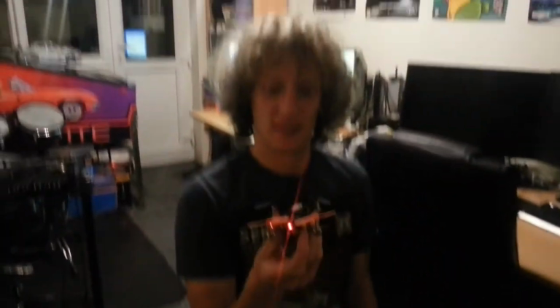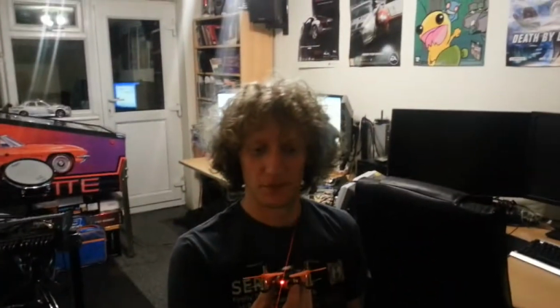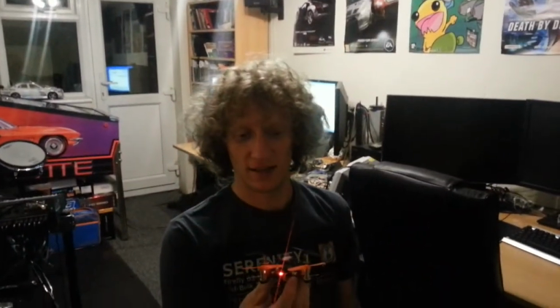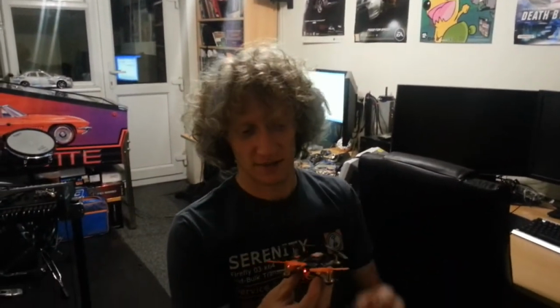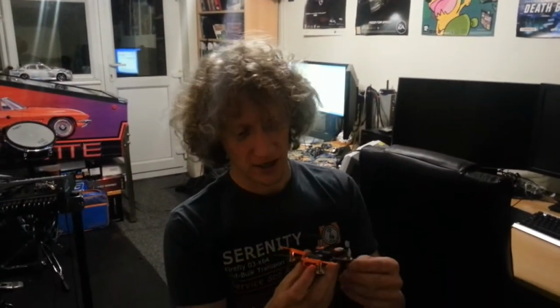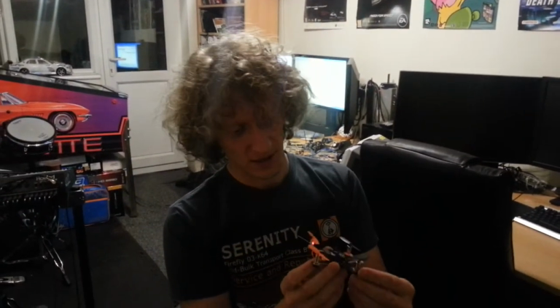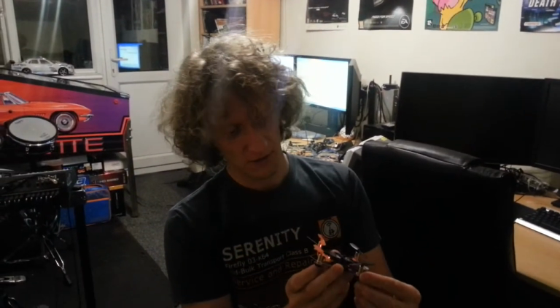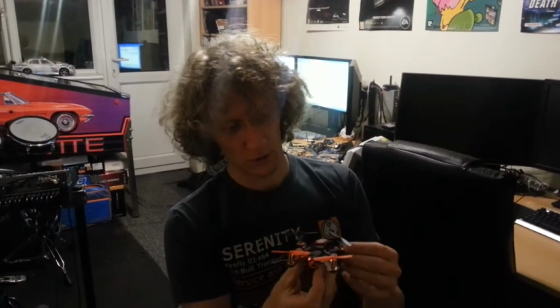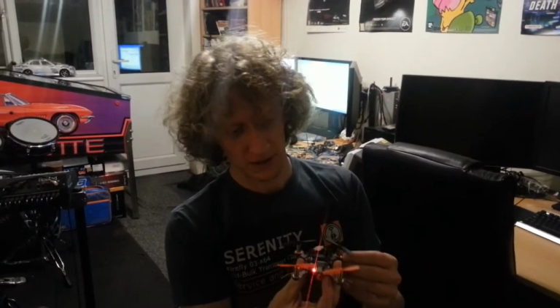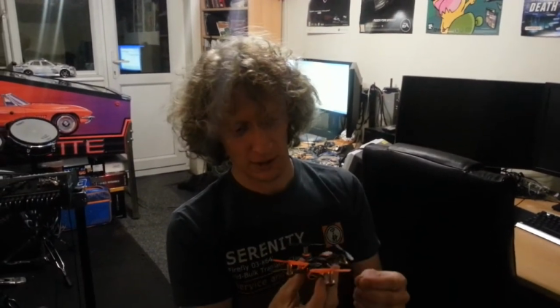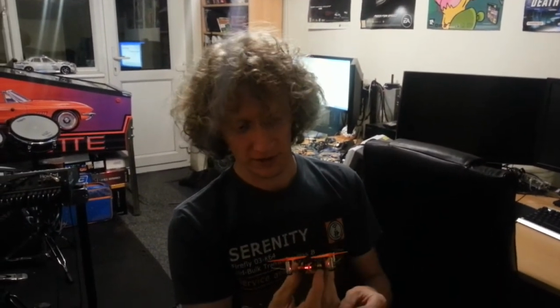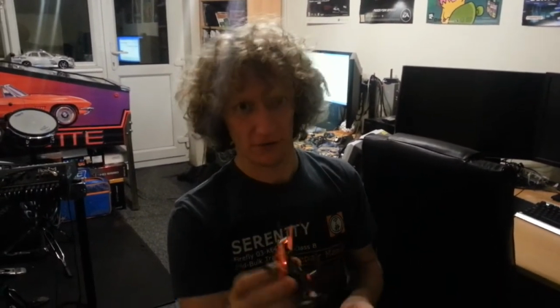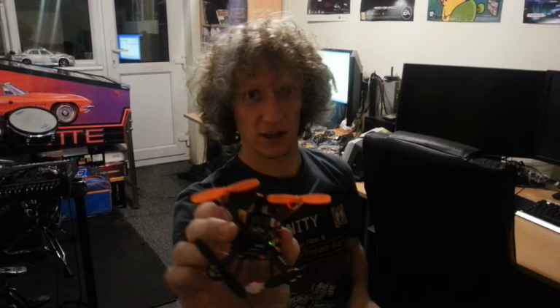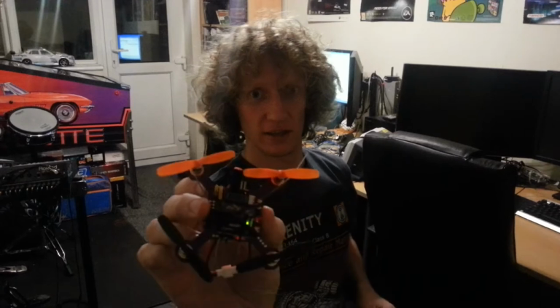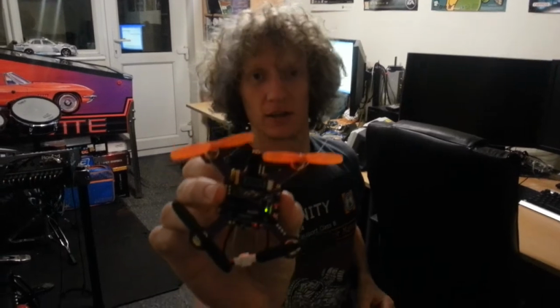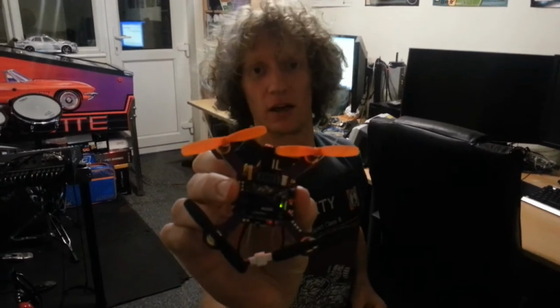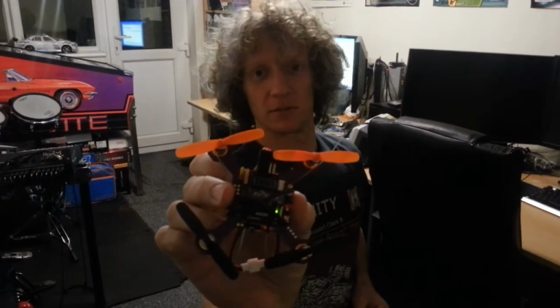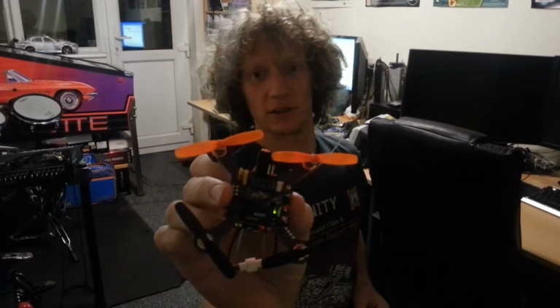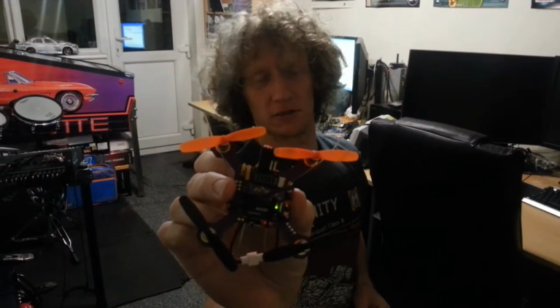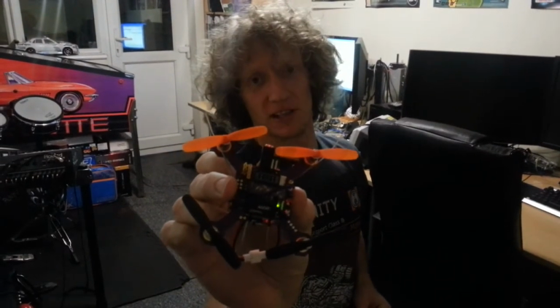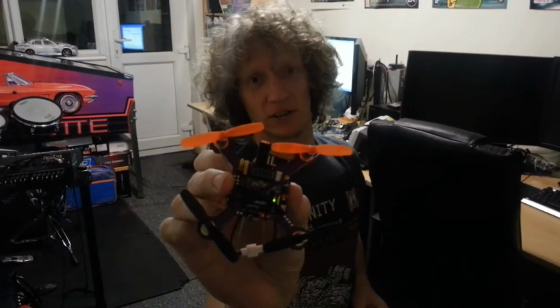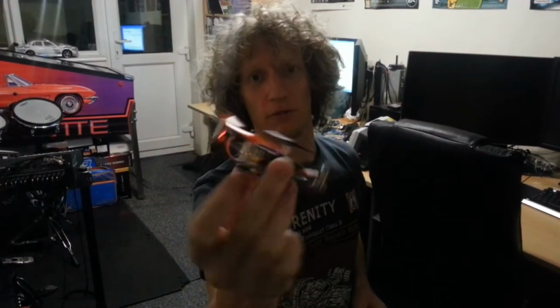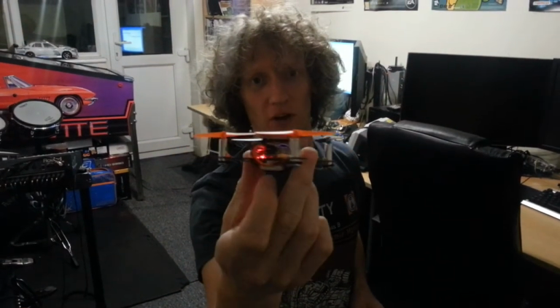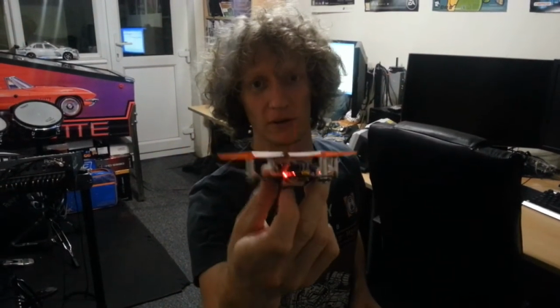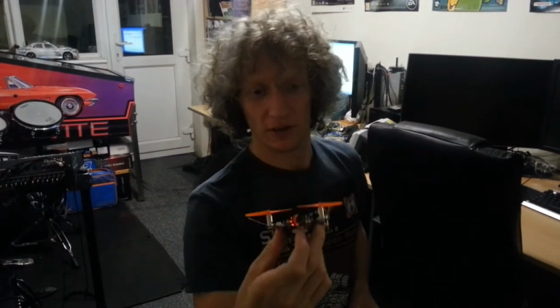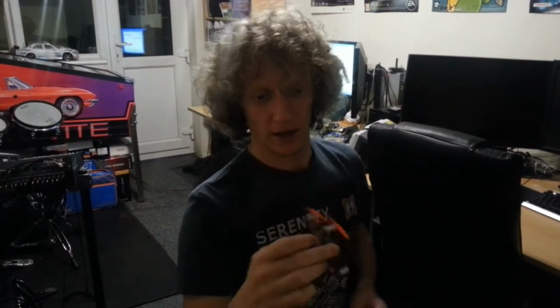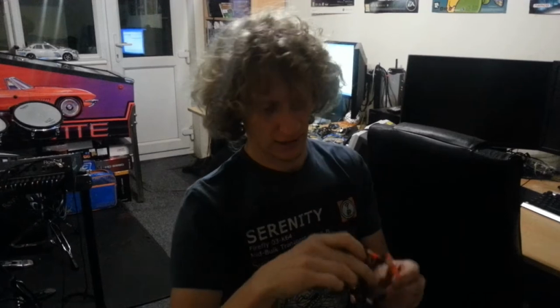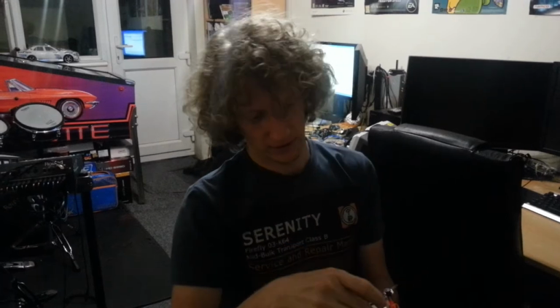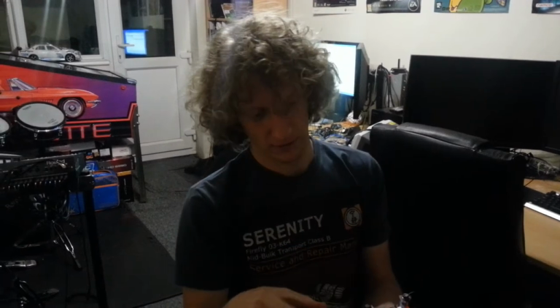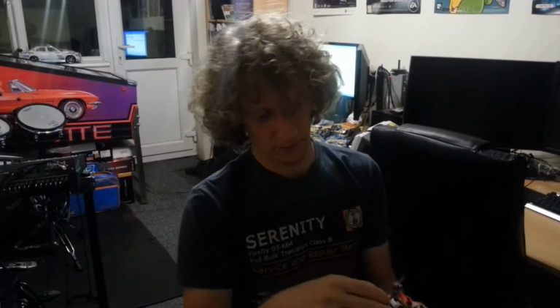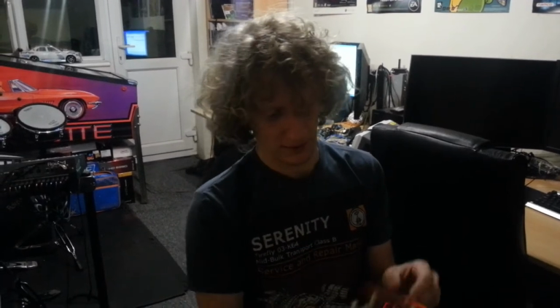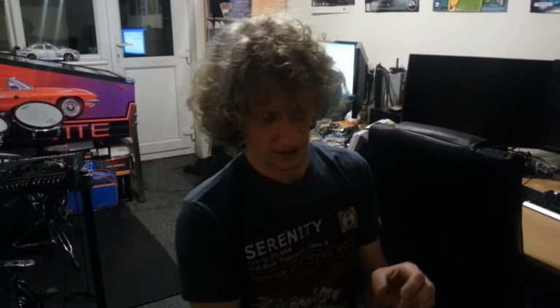So this is a CJMCU quadcopter, a little micro quad. It's got an FrSky receiver on there, four little tiny motors and a little lithium polymer battery underneath.